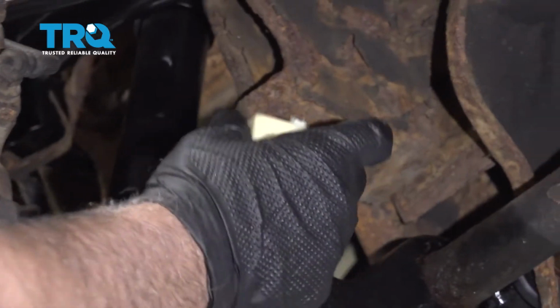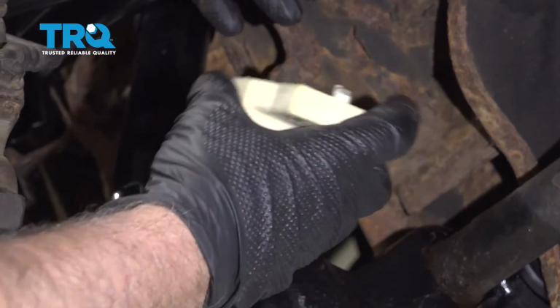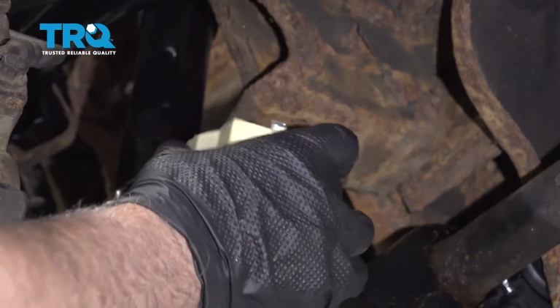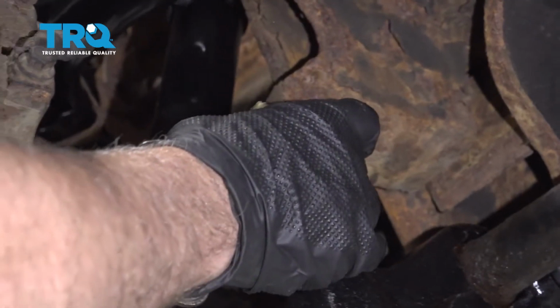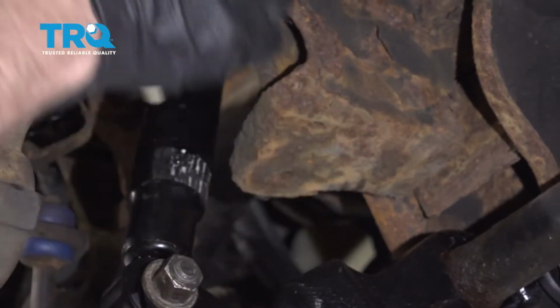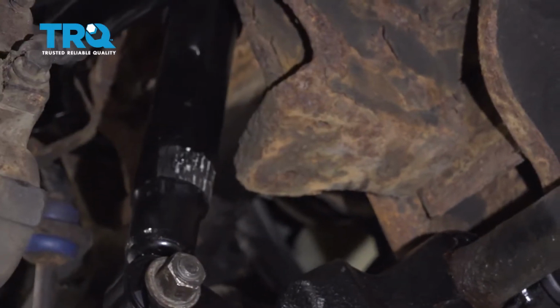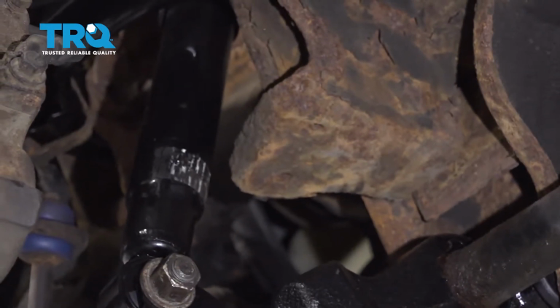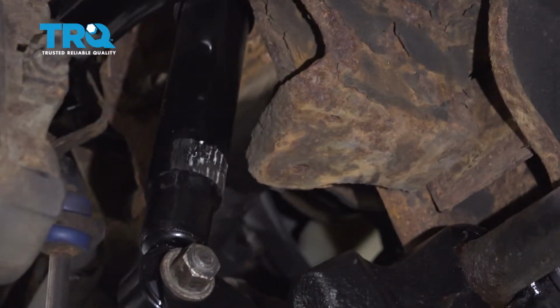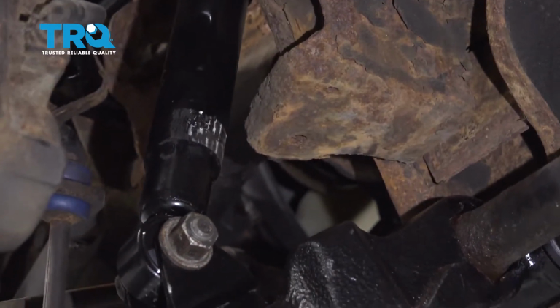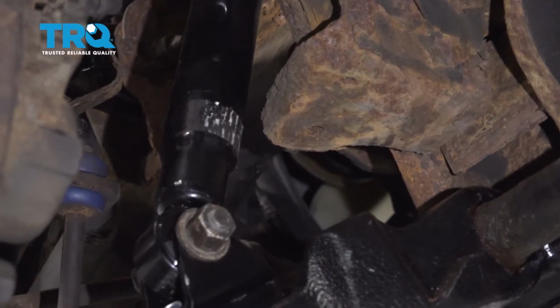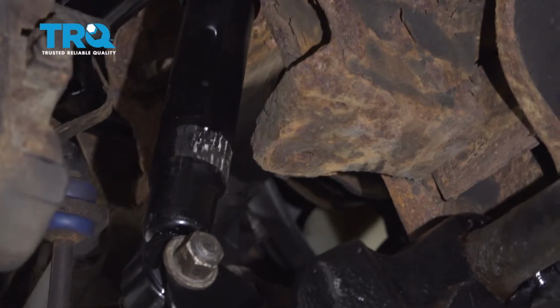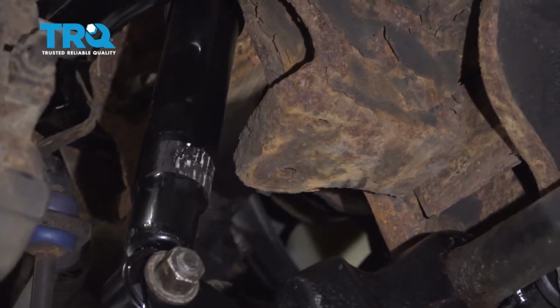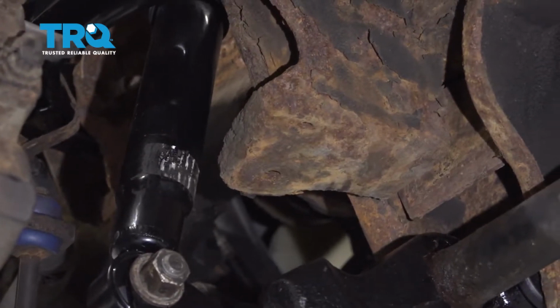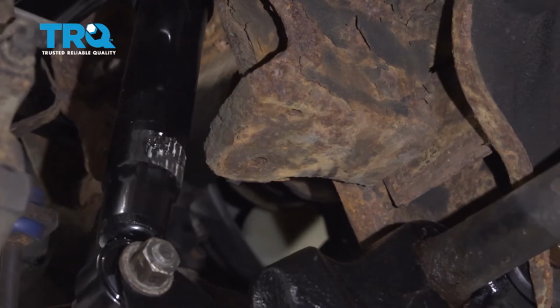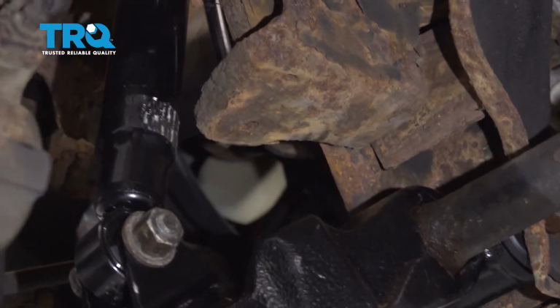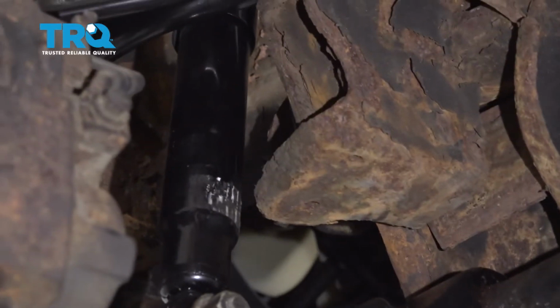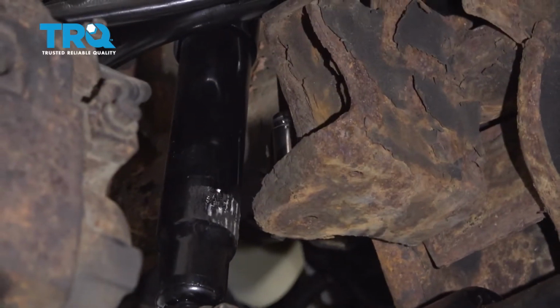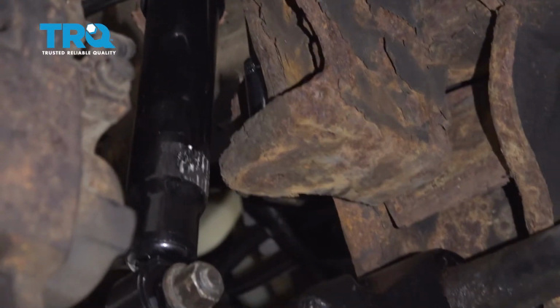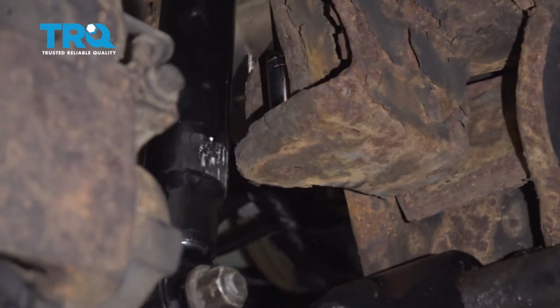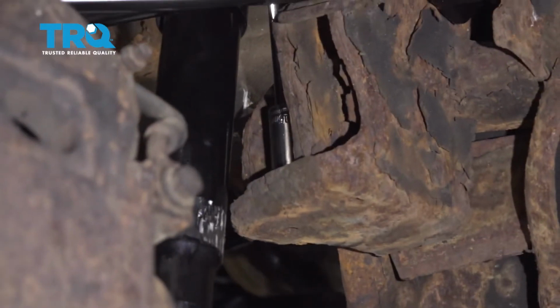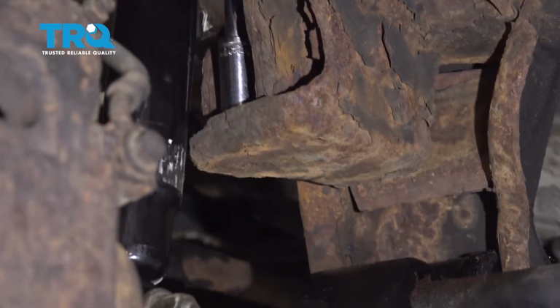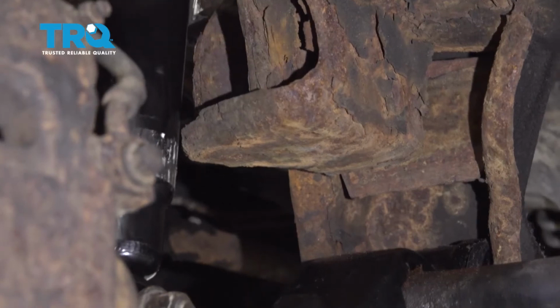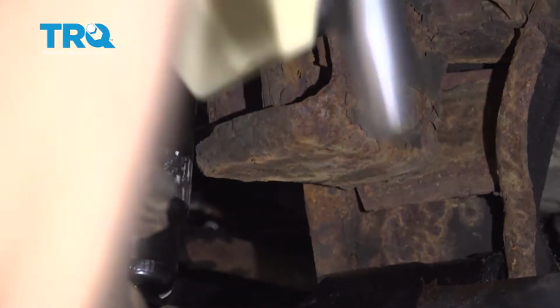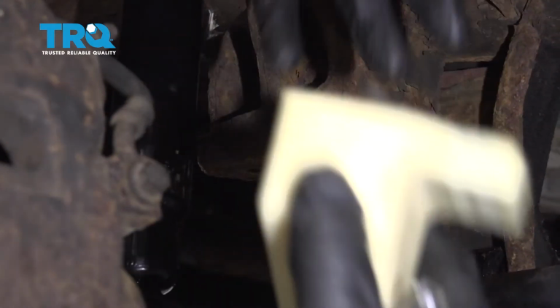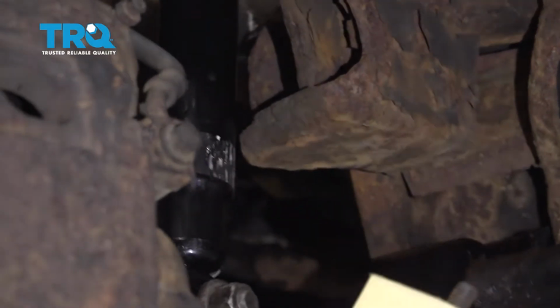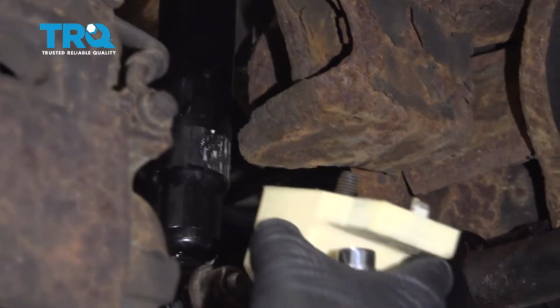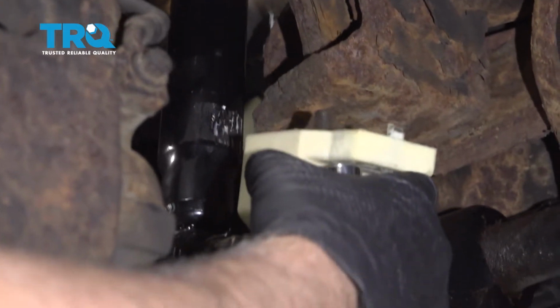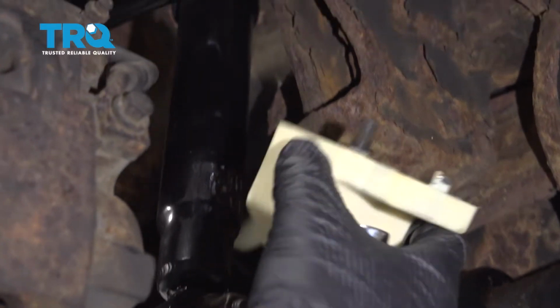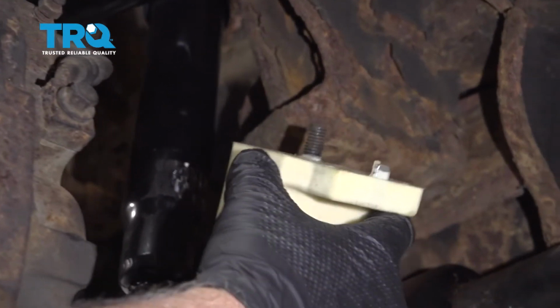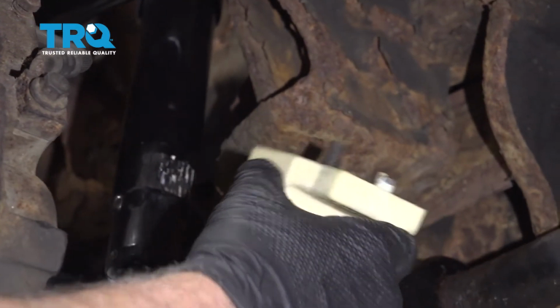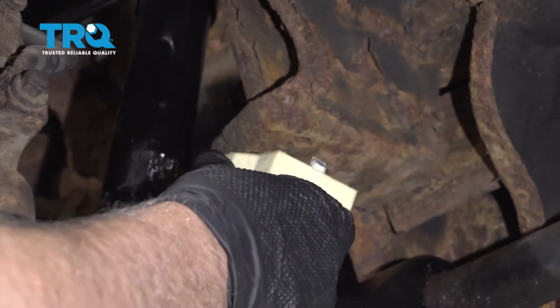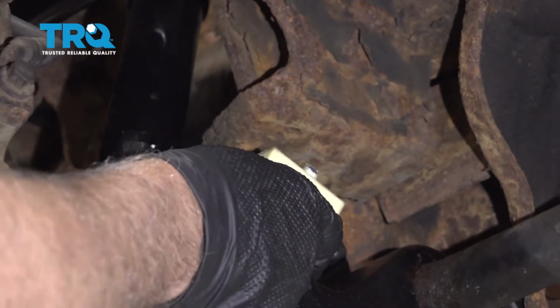If you're replacing one, what you need to do is get a 15-millimeter socket and just slide down in this area, take the old nut off, take the old bump stop out, and then you're gonna replace it with the new one.